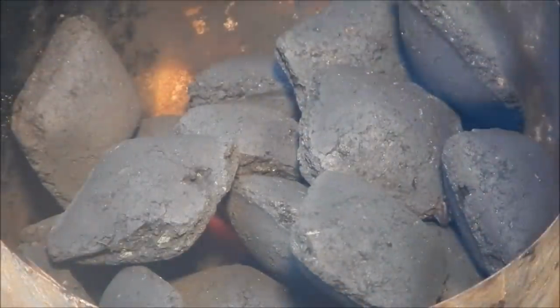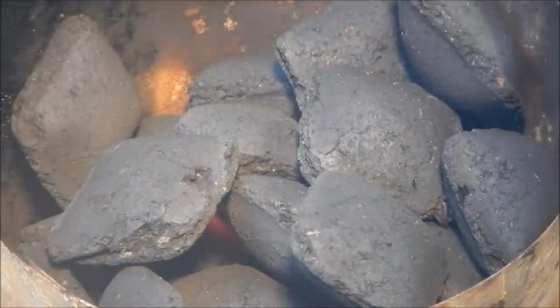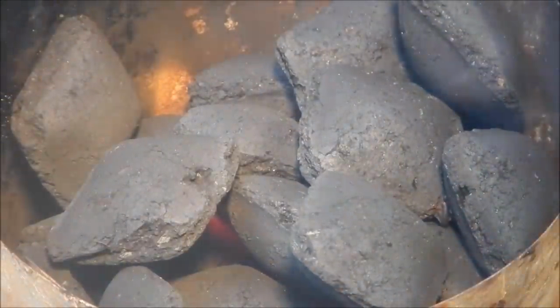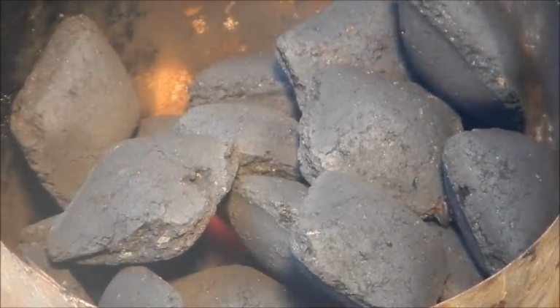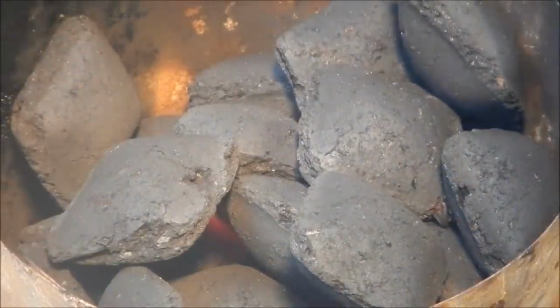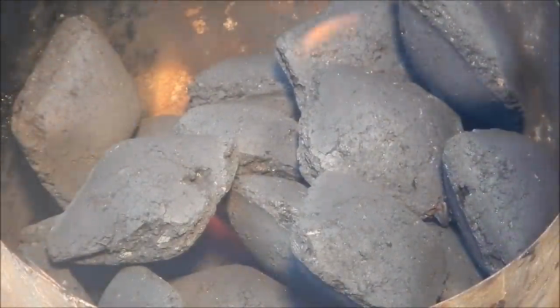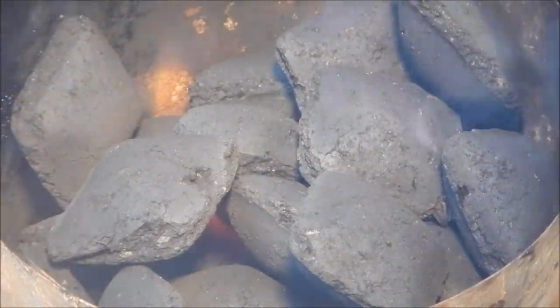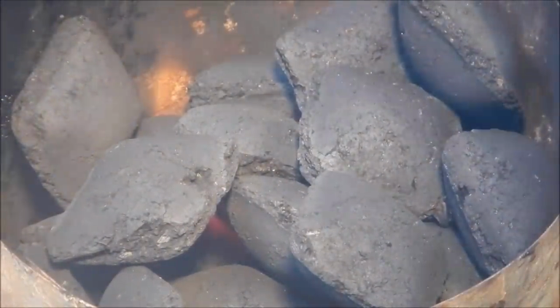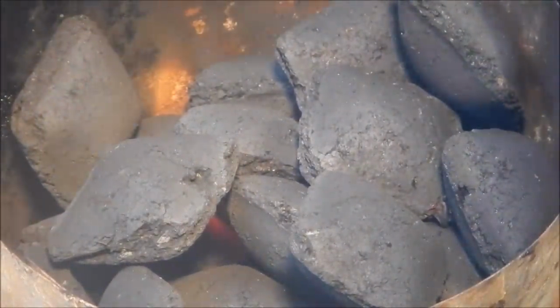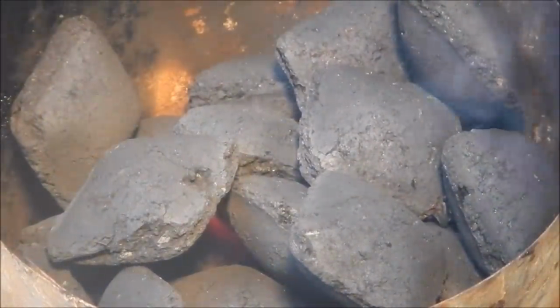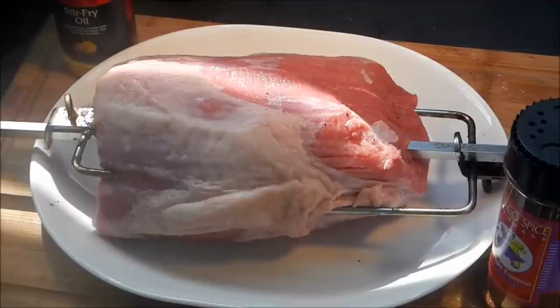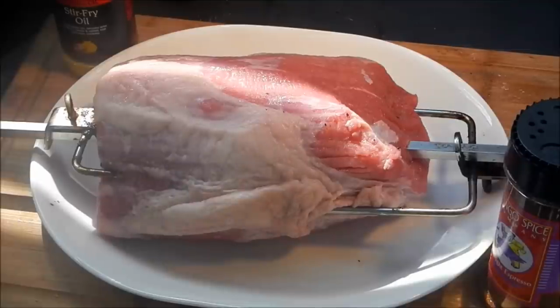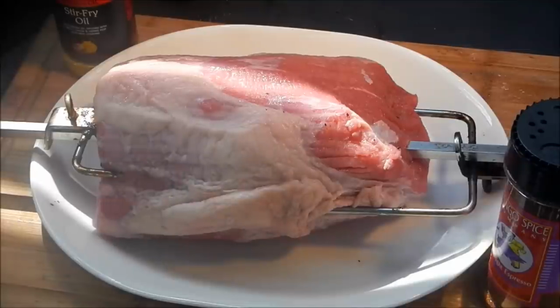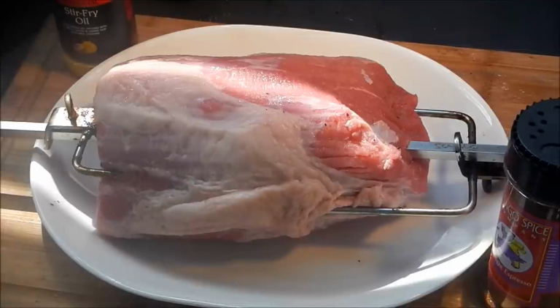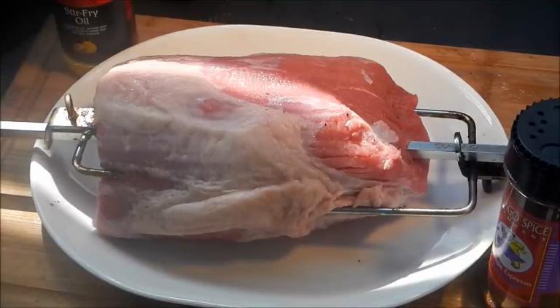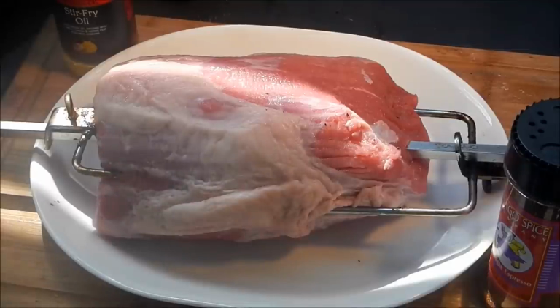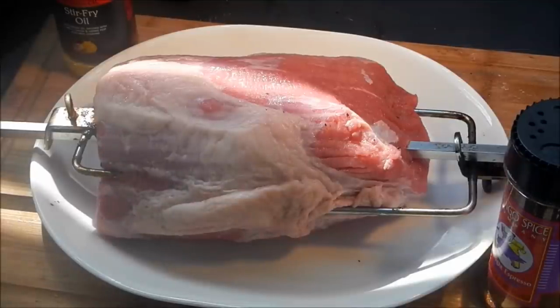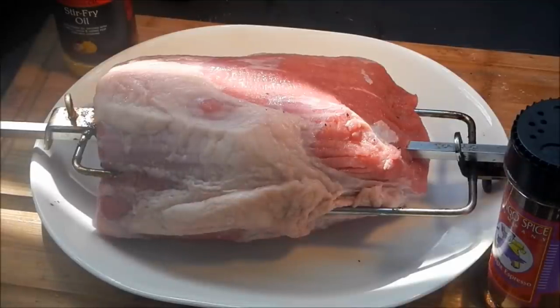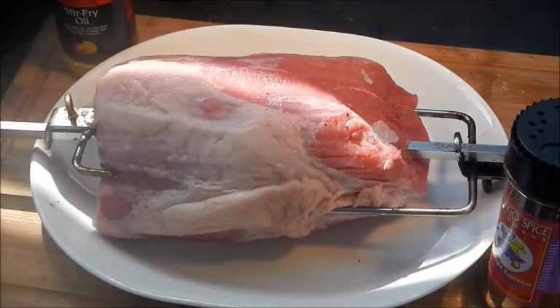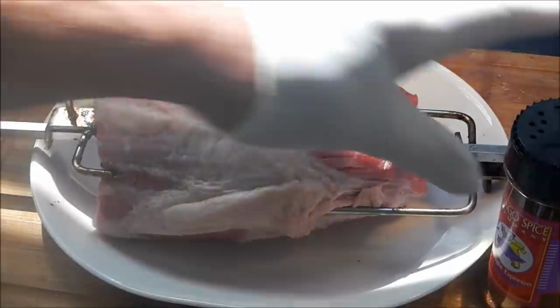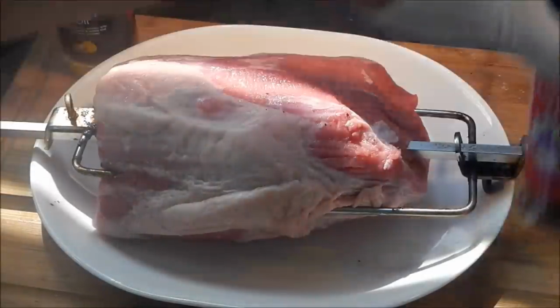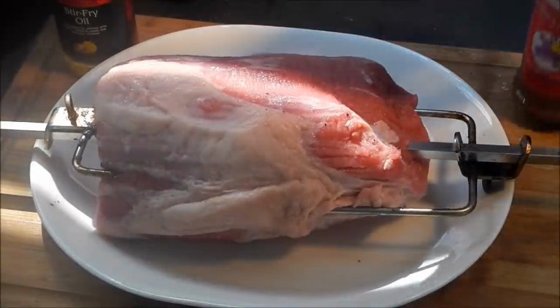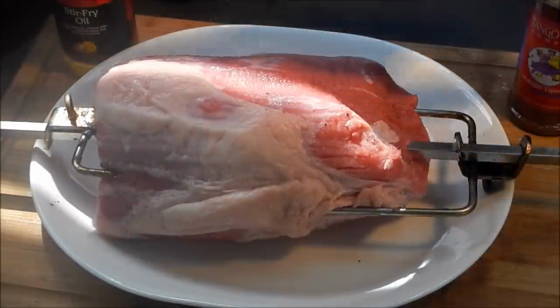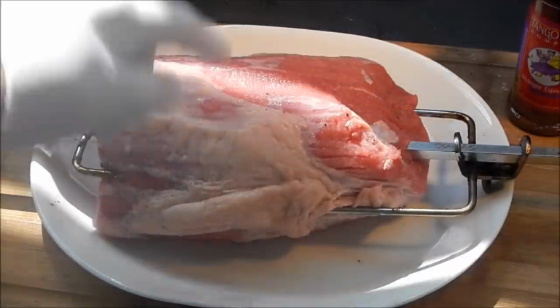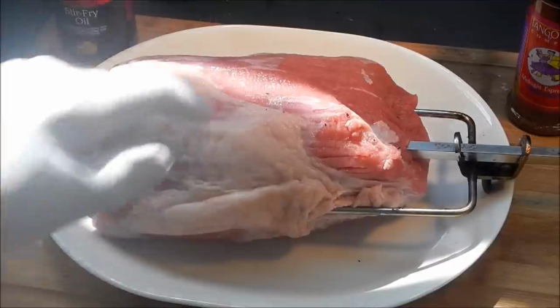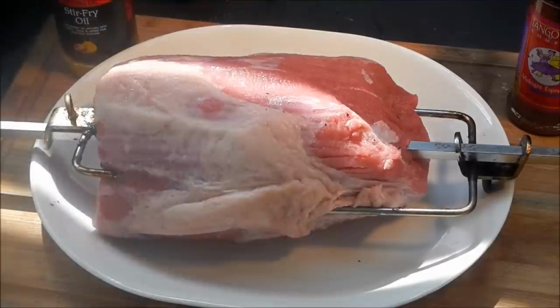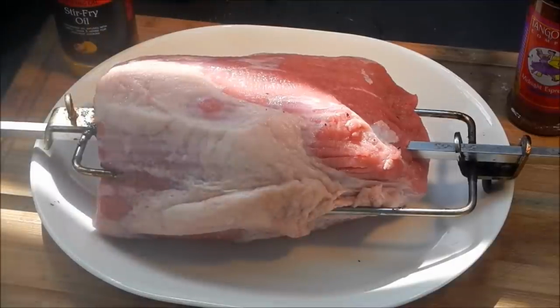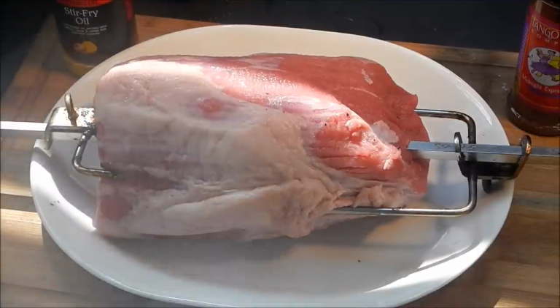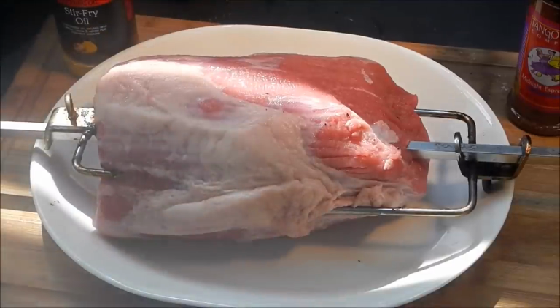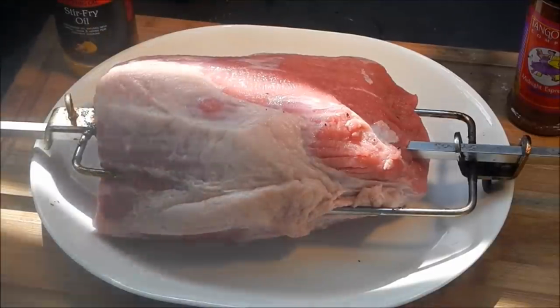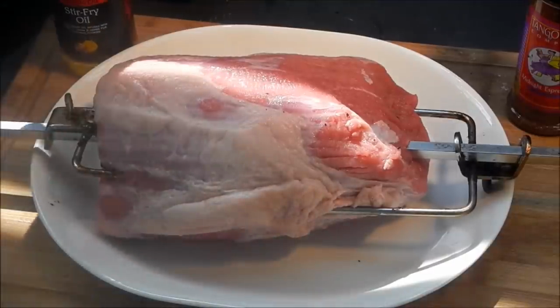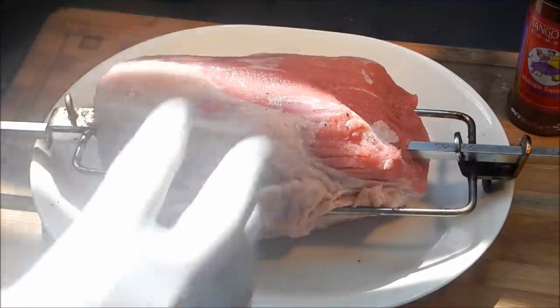Fire in the hall, let's cook up some beef! I got my Weber rotisserie set up and I got an eye round beef roast right here. I'm going to keep this real simple.